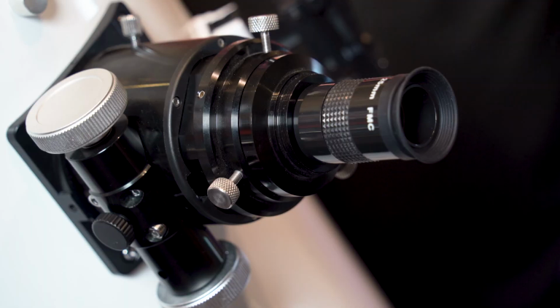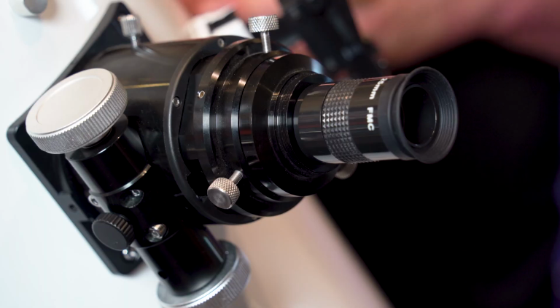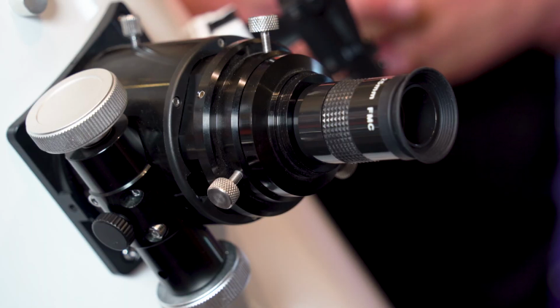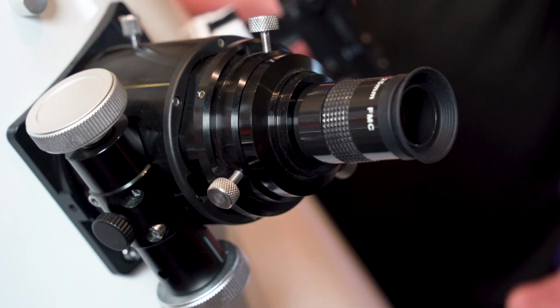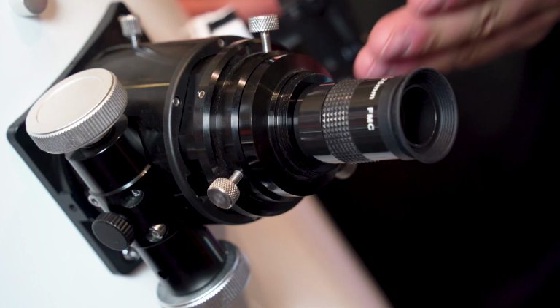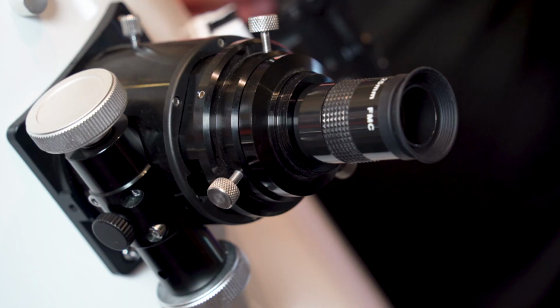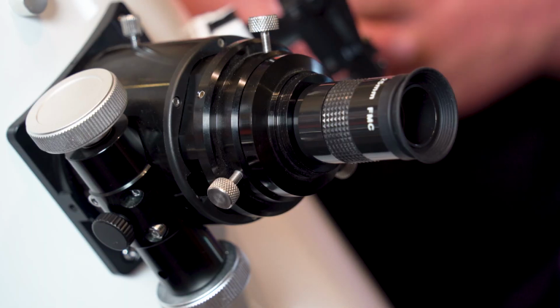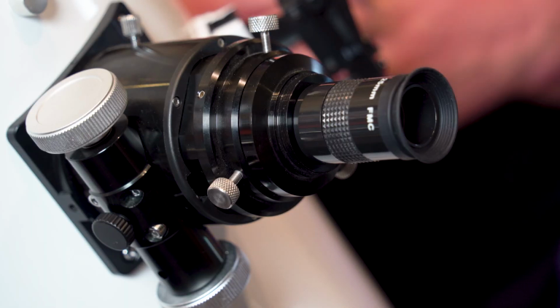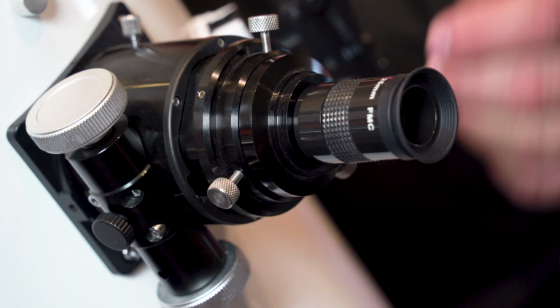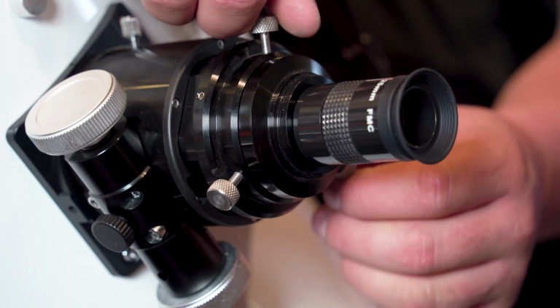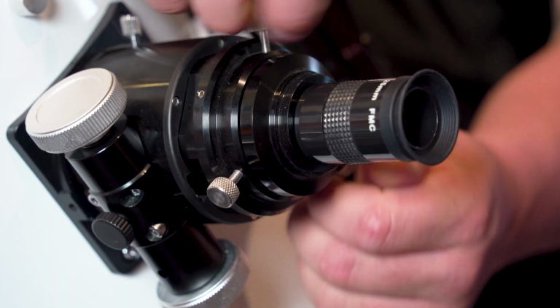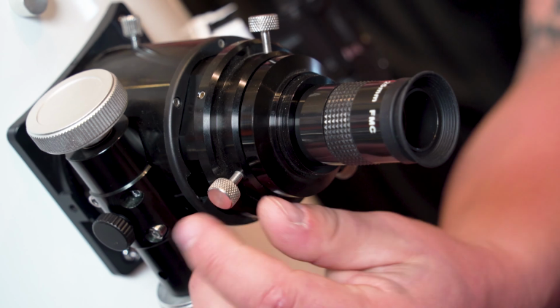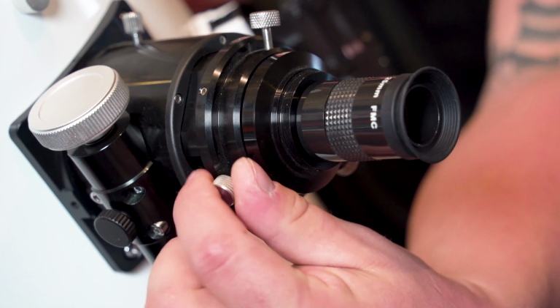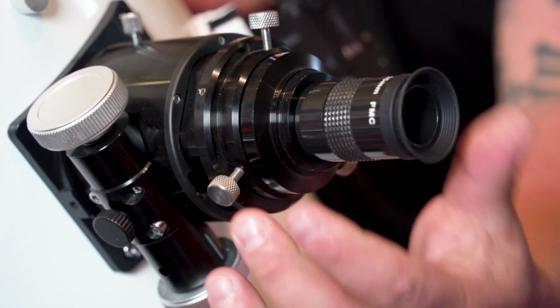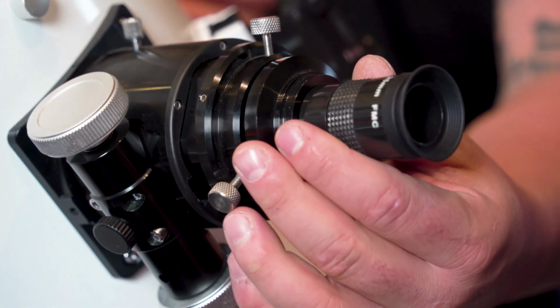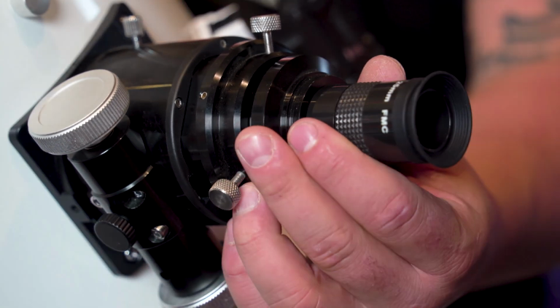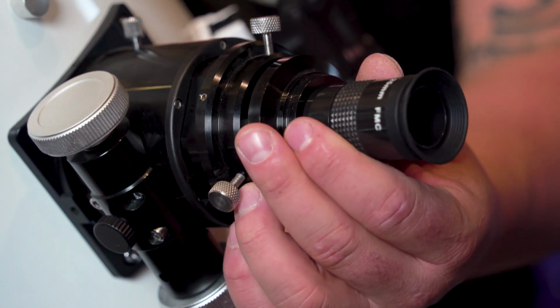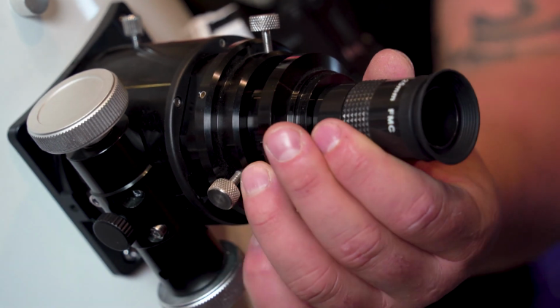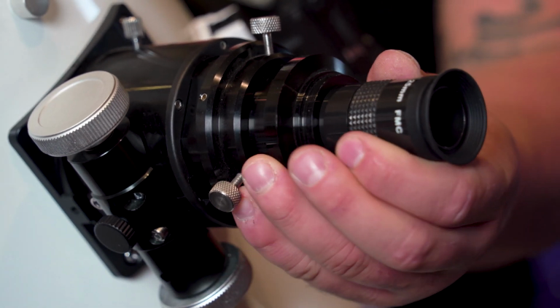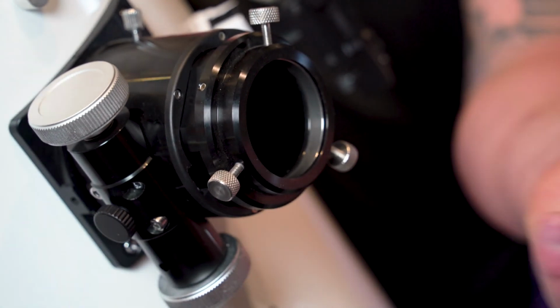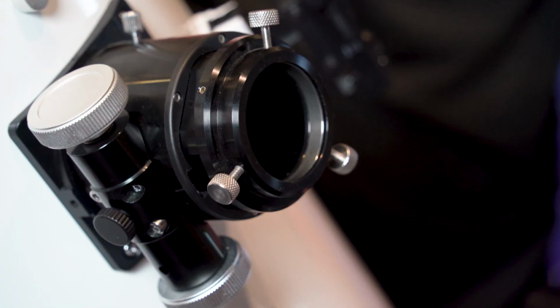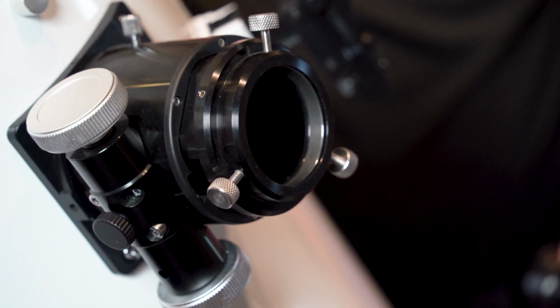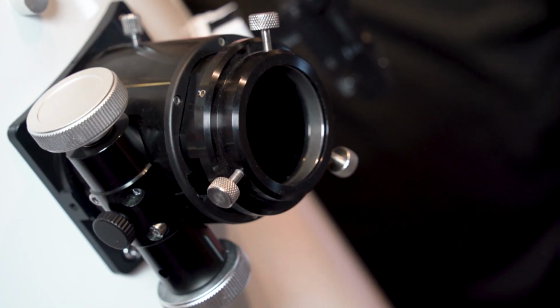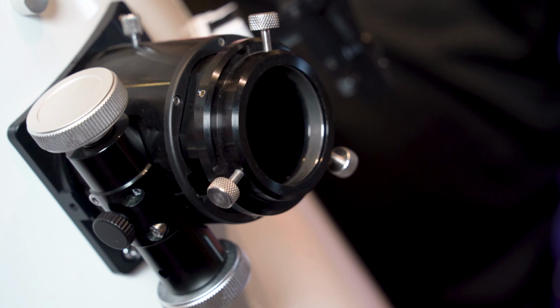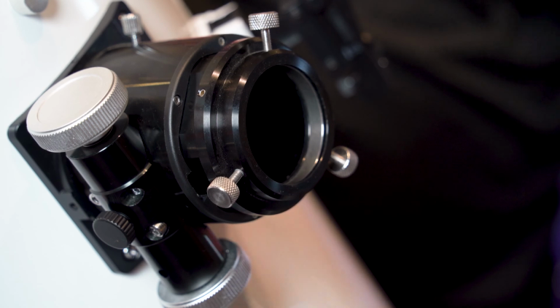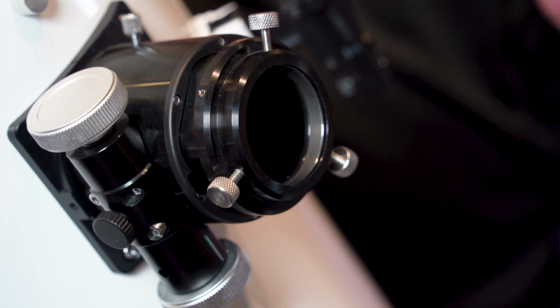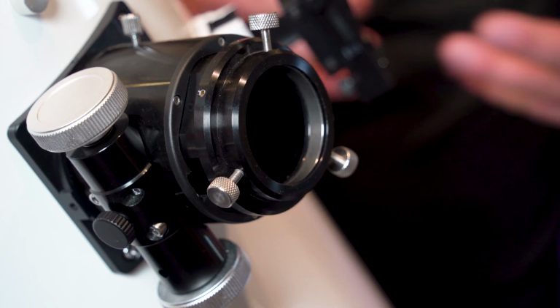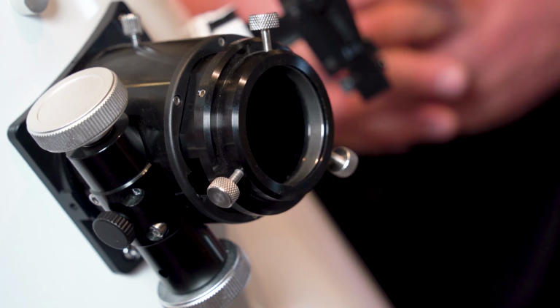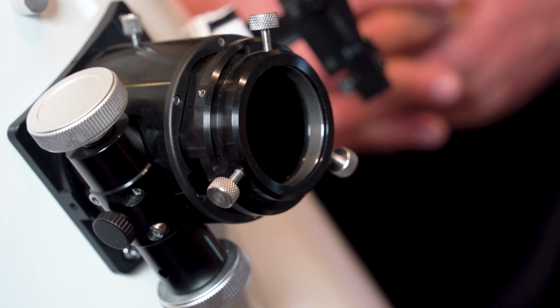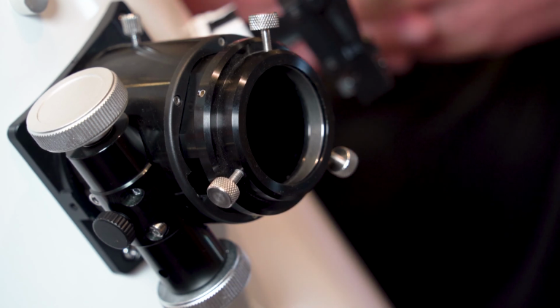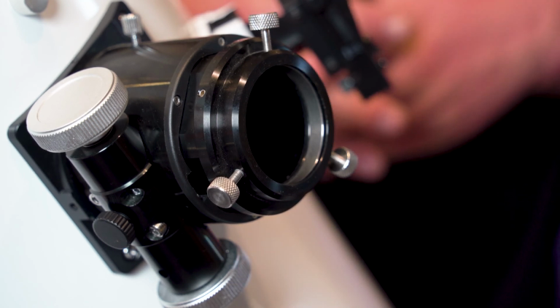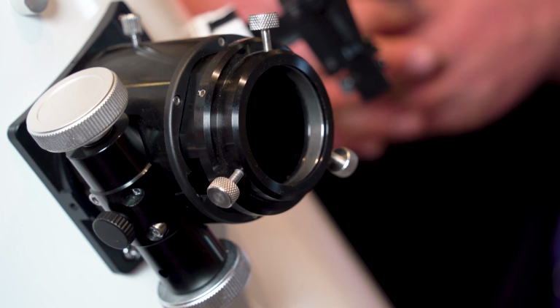With this particular Dob you can actually use two-inch eyepieces. How it works is you unscrew these three tabs, and you're able to put in and use two-inch eyepieces with this particular Dob.